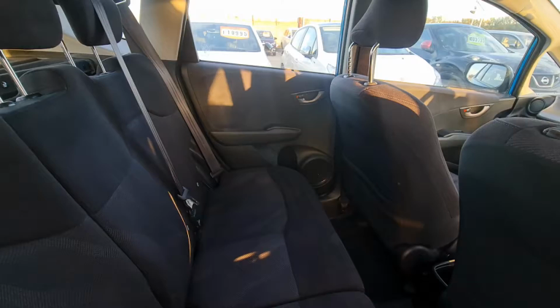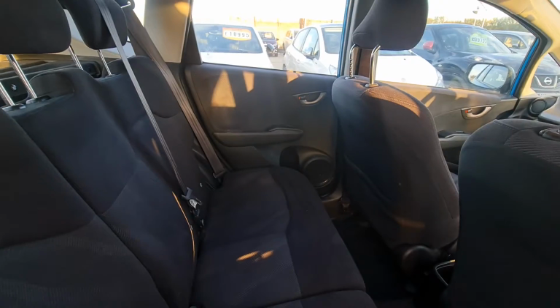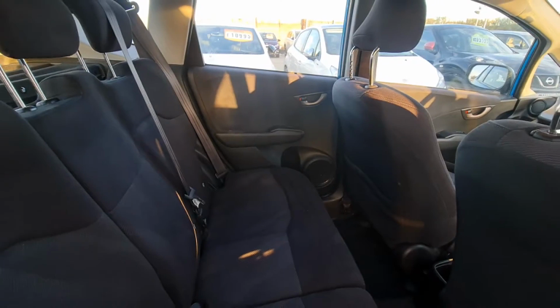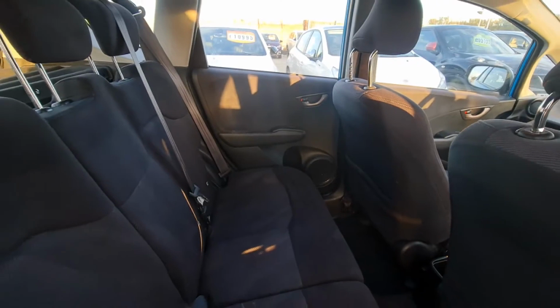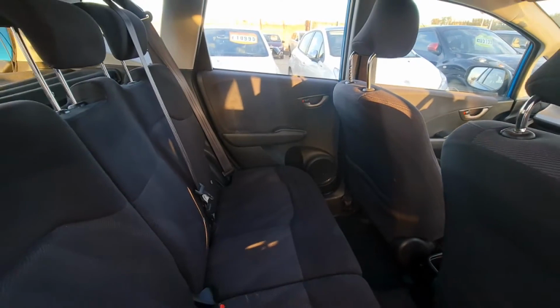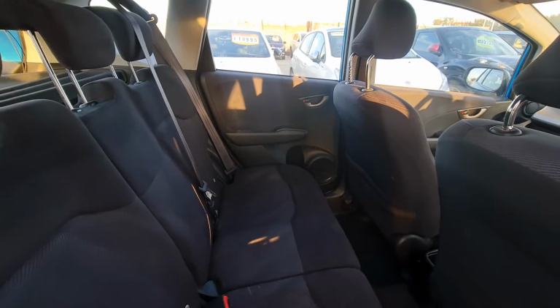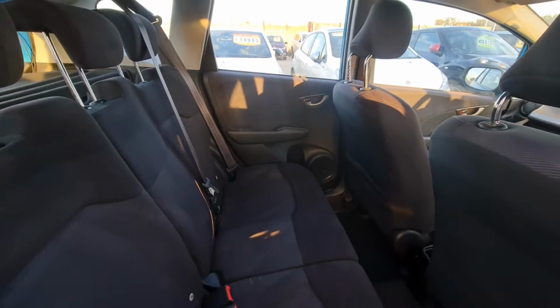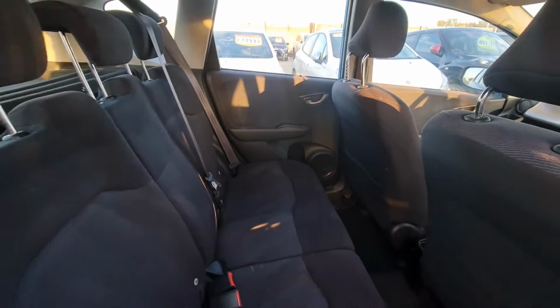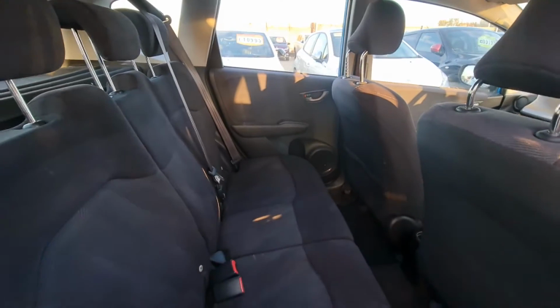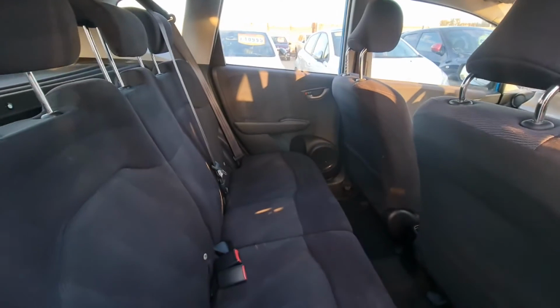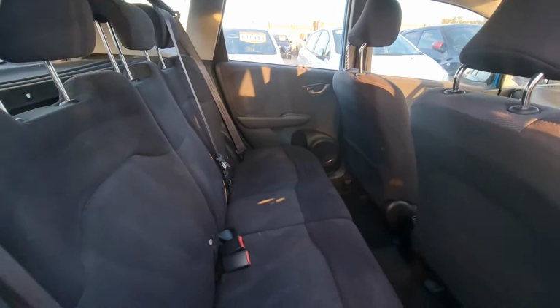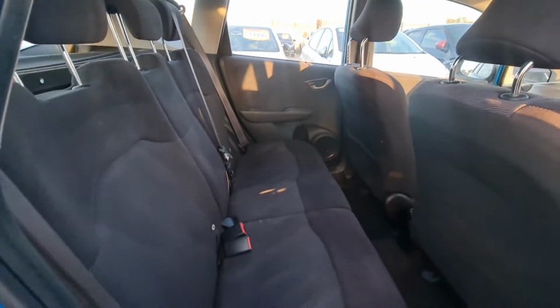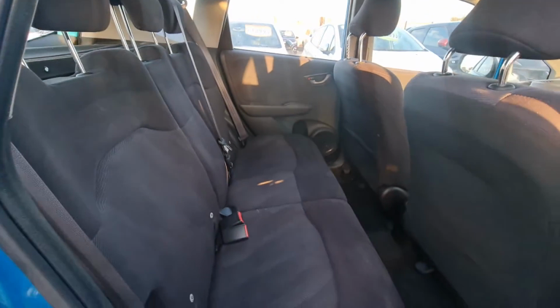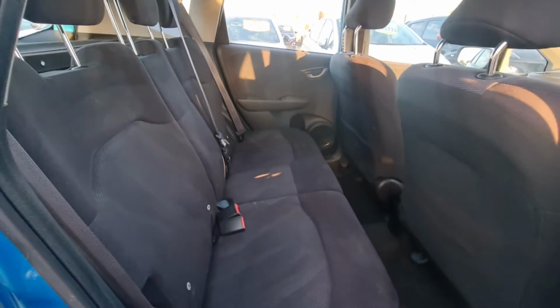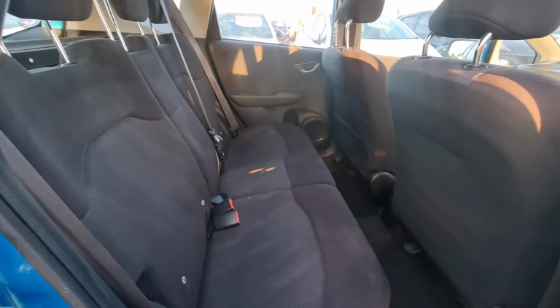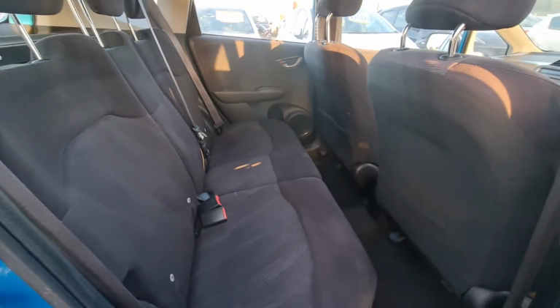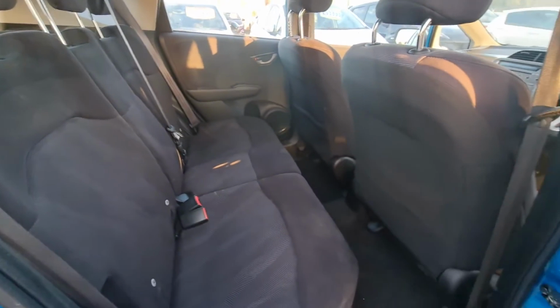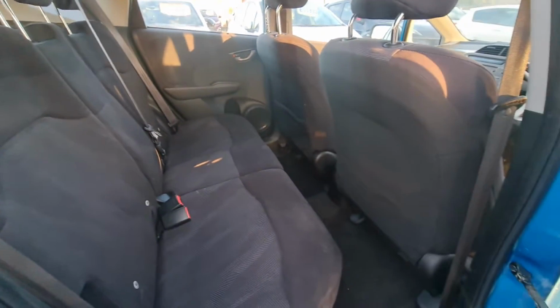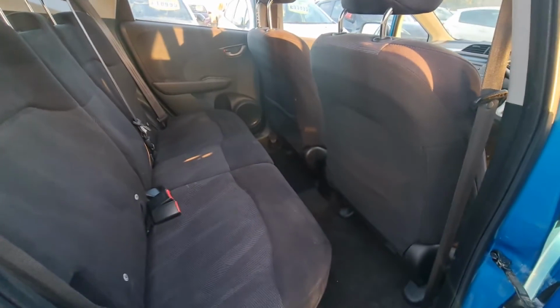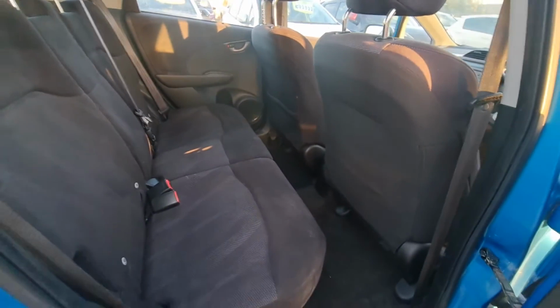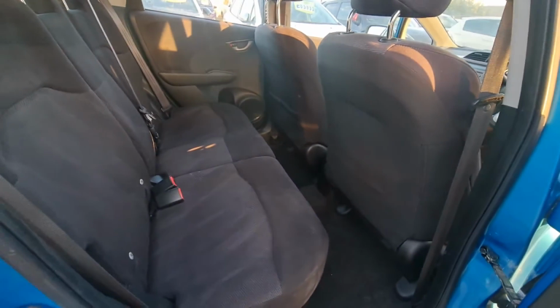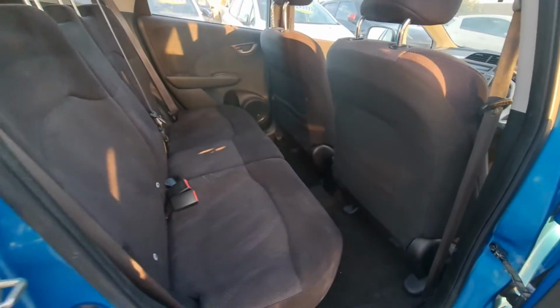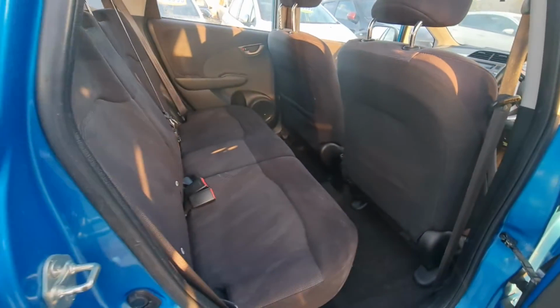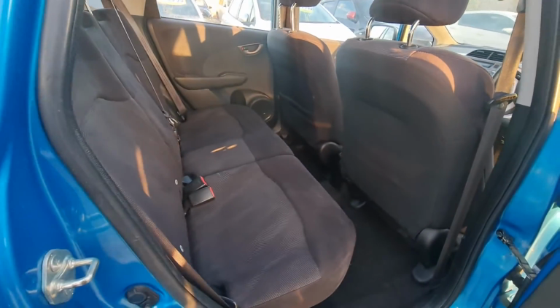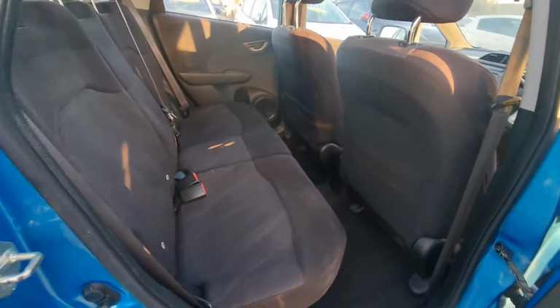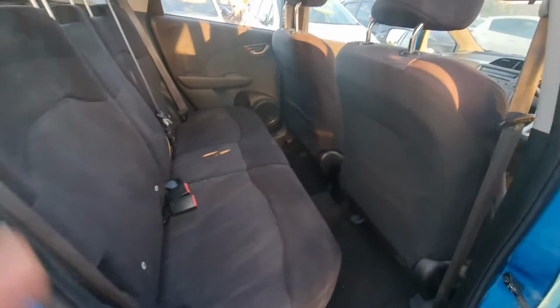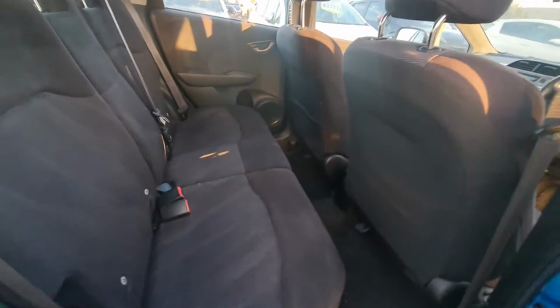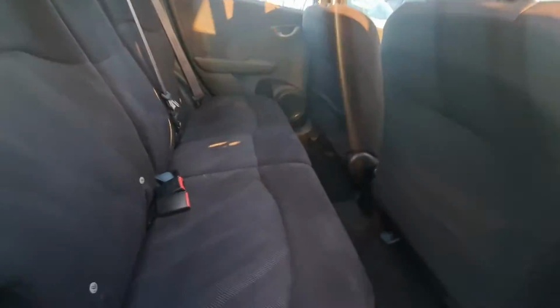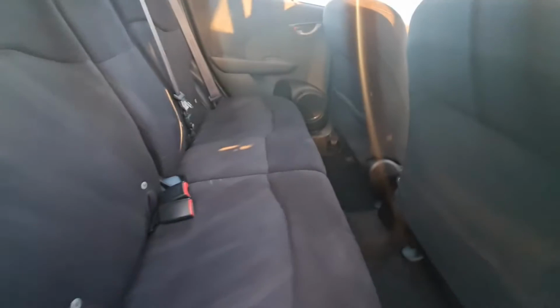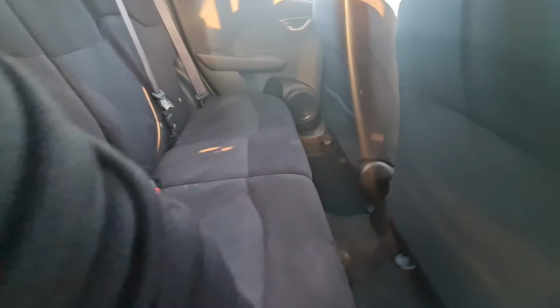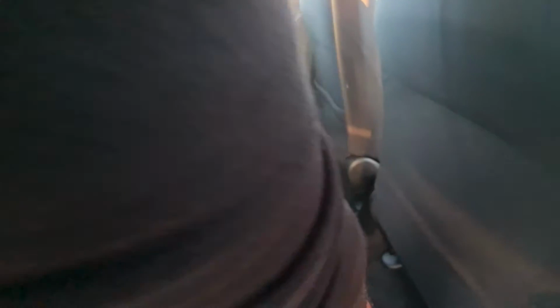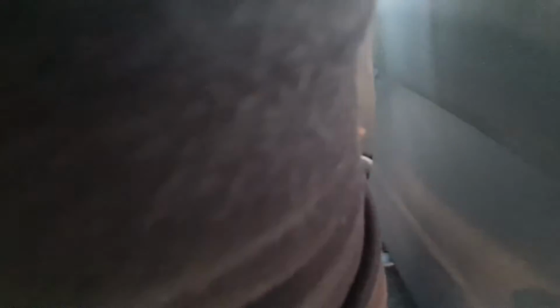This is the rear side — you've got a huge space for rear passengers as well.